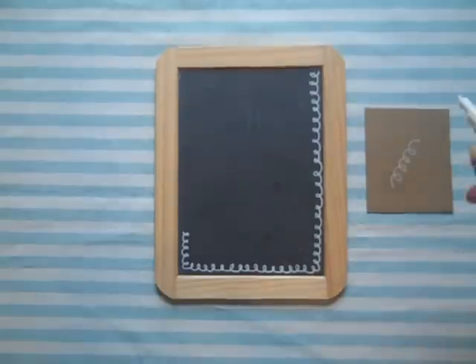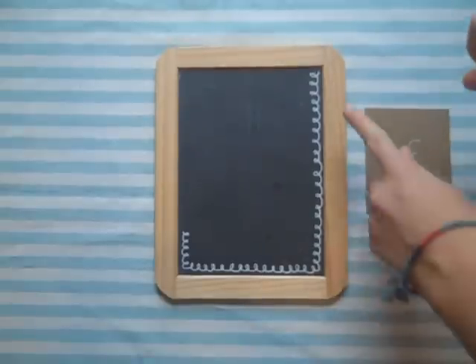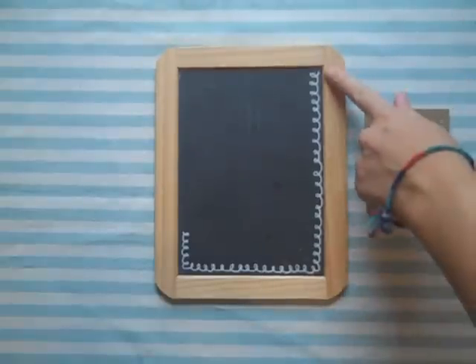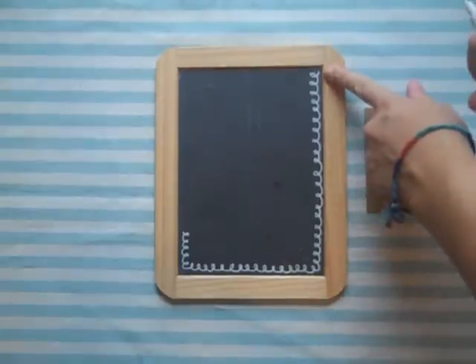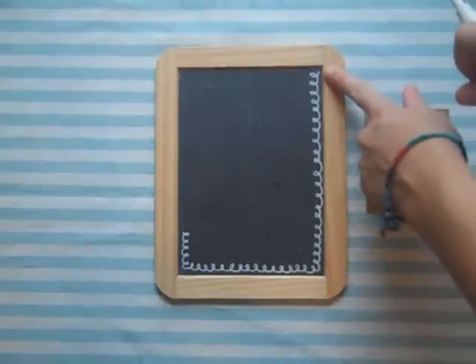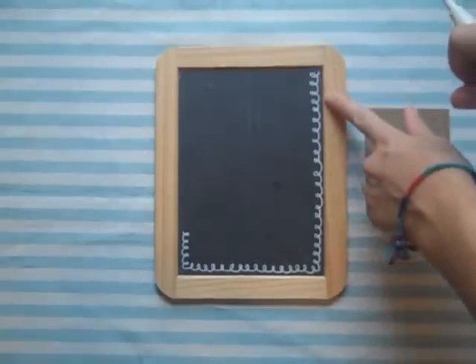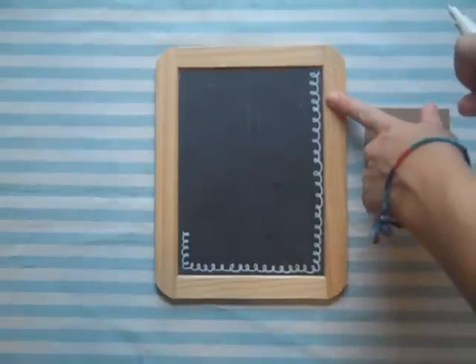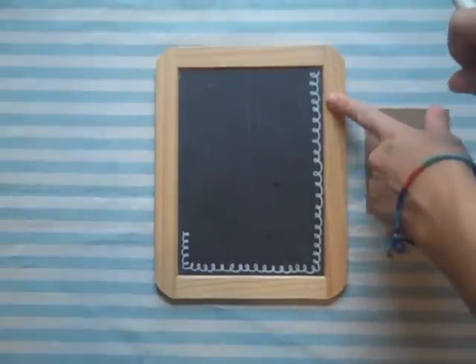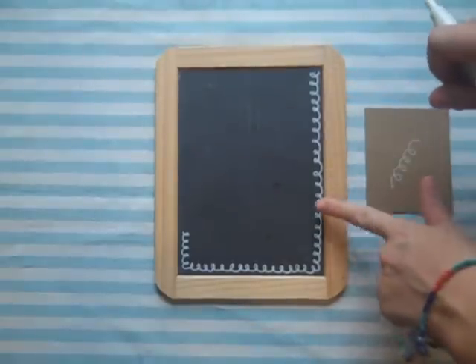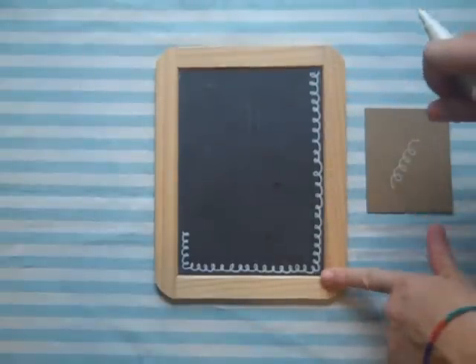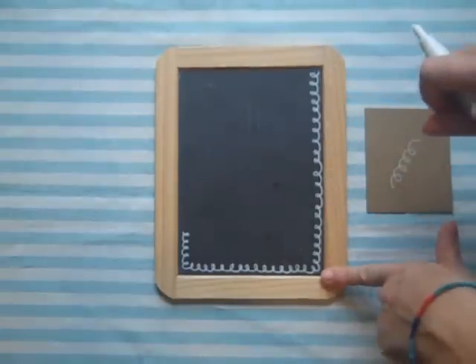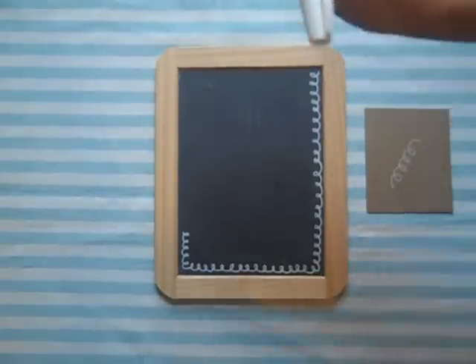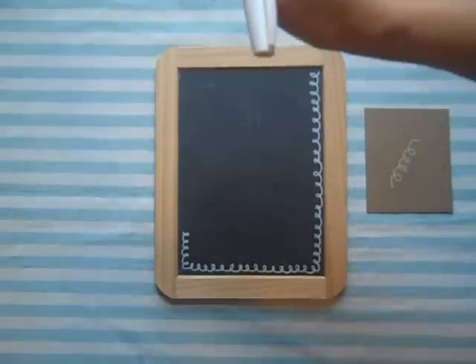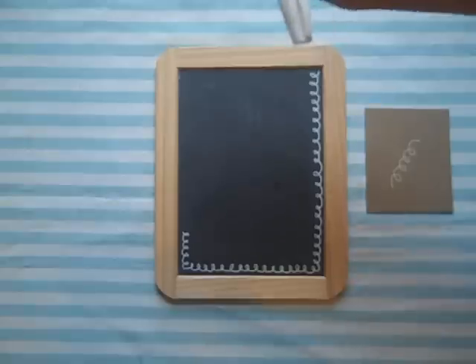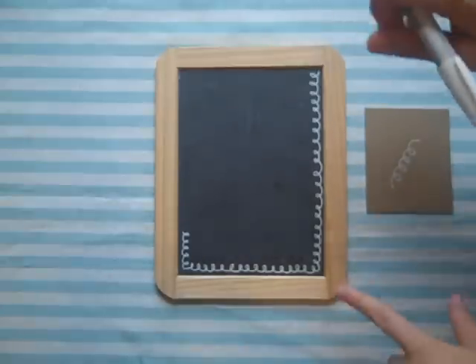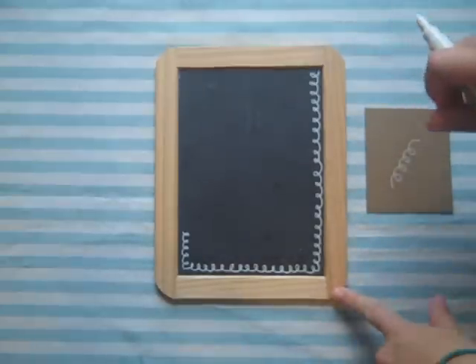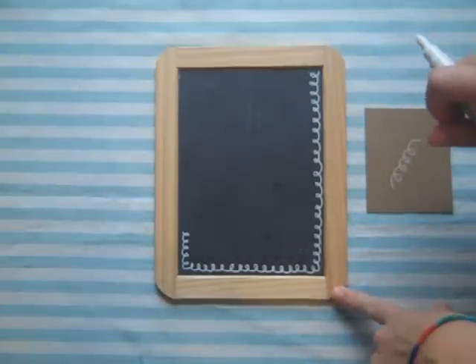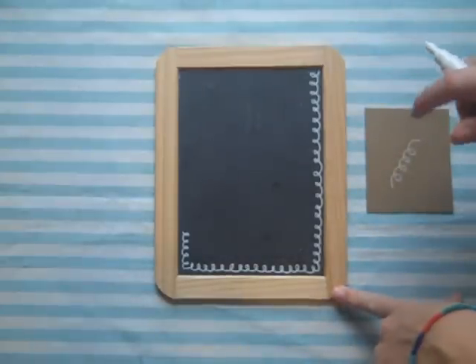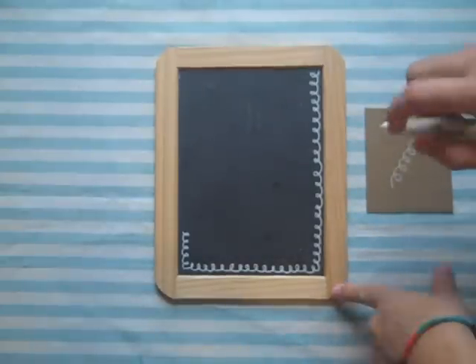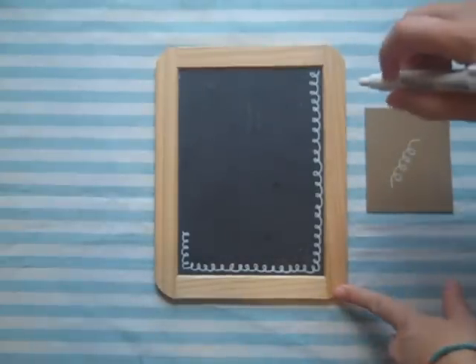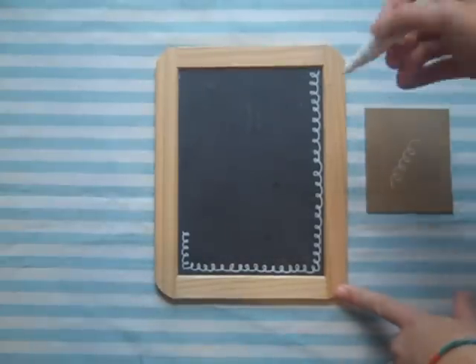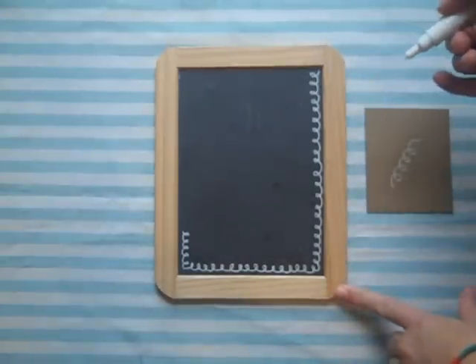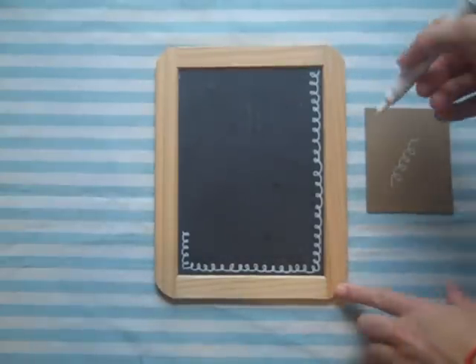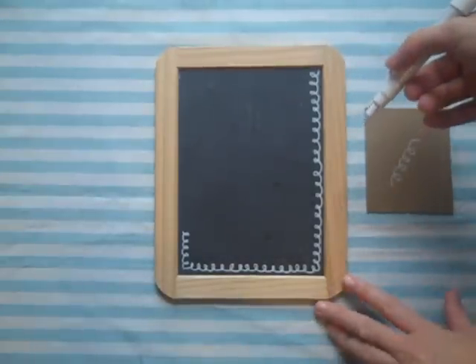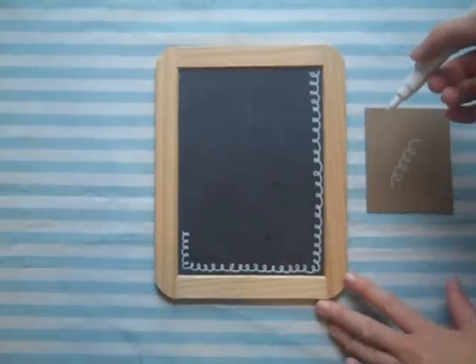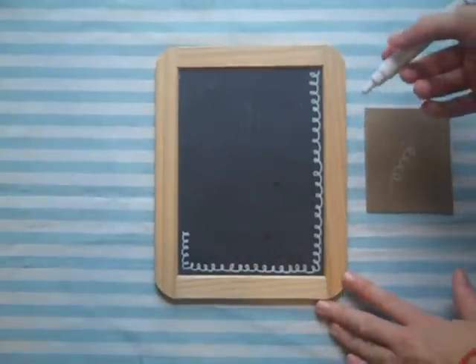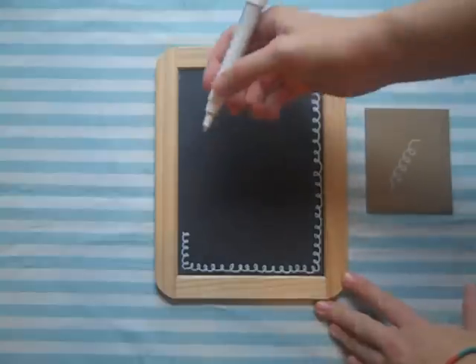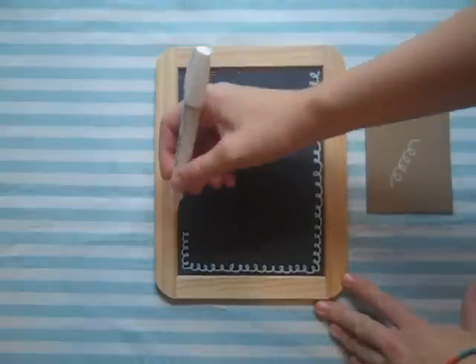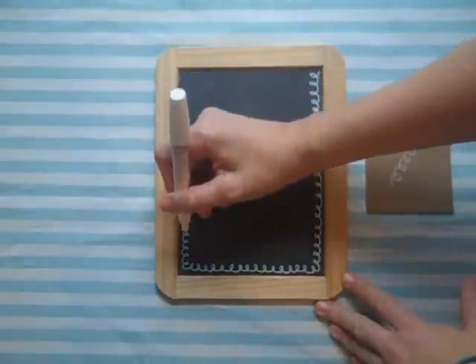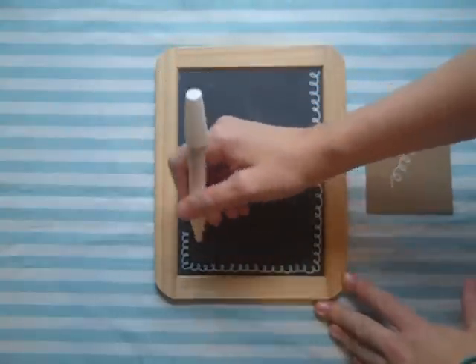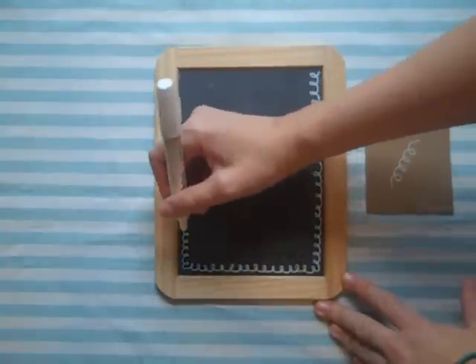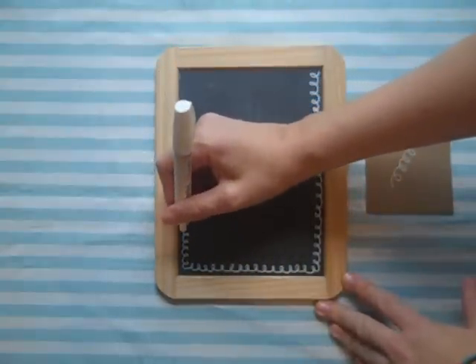I went ahead and started my design, which I chose — a simple little scrolly pattern. You can get as complicated as you'd like with this, or keep it really simple, maybe a dotted pattern. I'll show you what that looks like in a minute. Go ahead and just start your design.